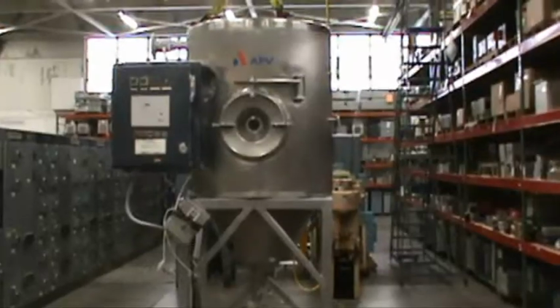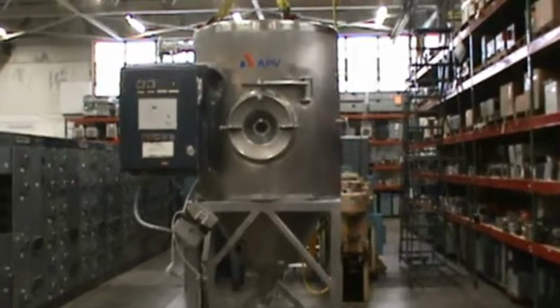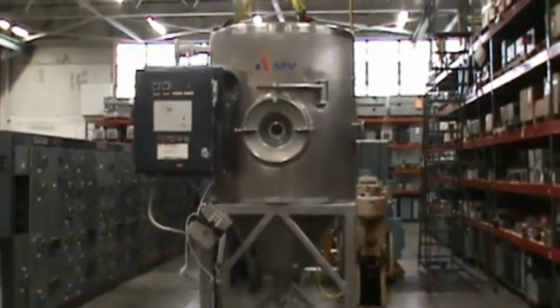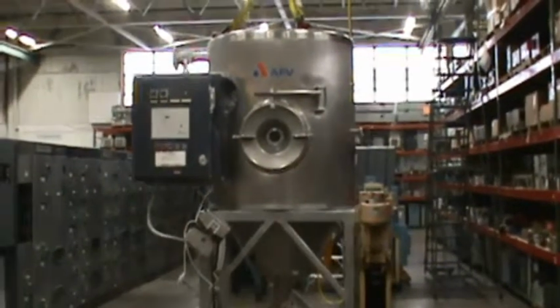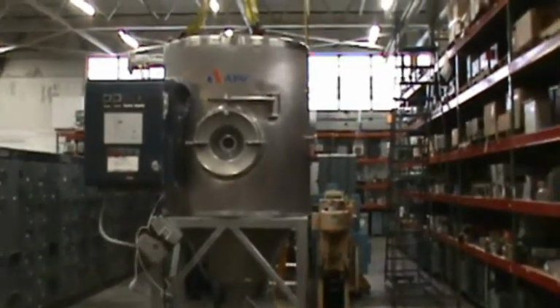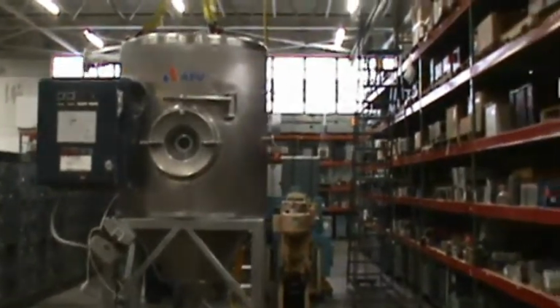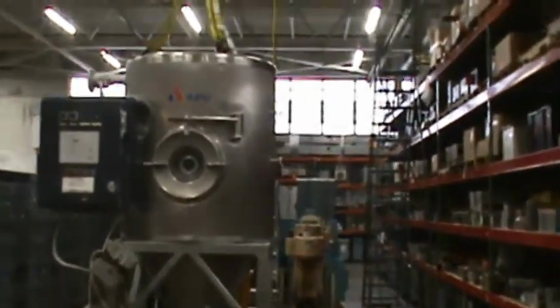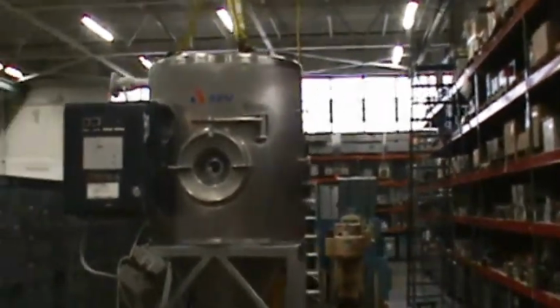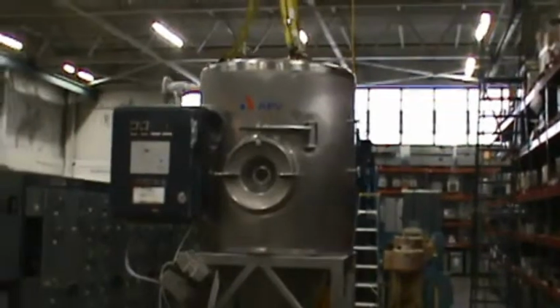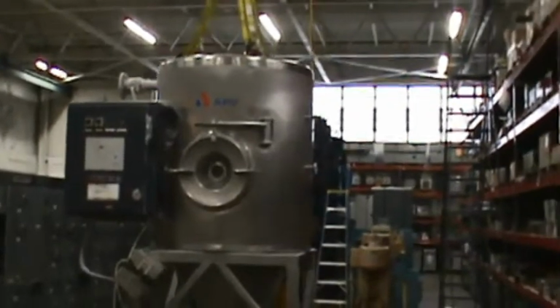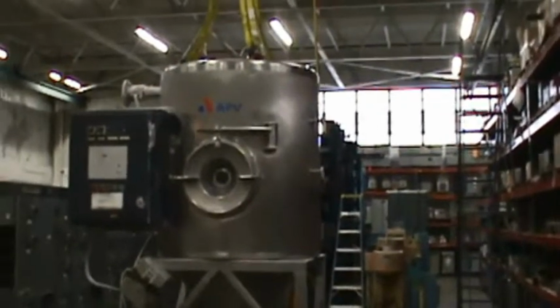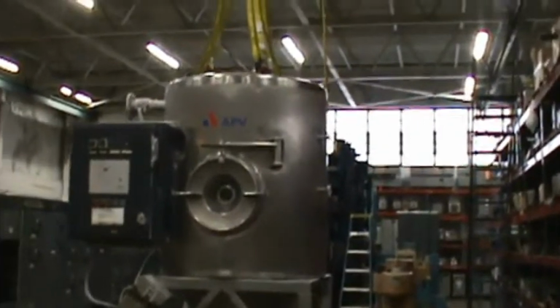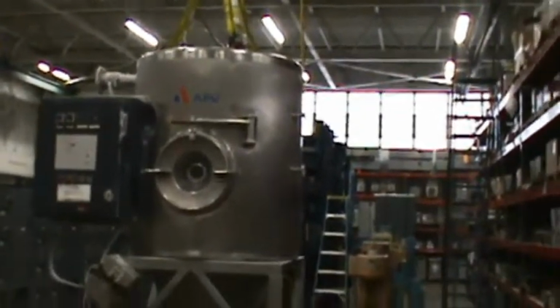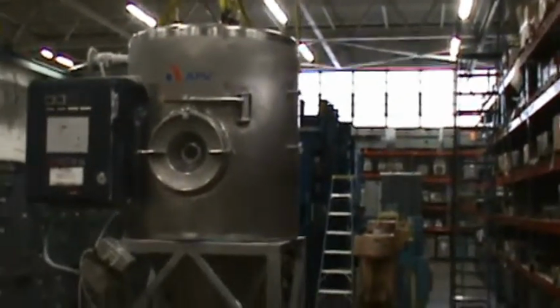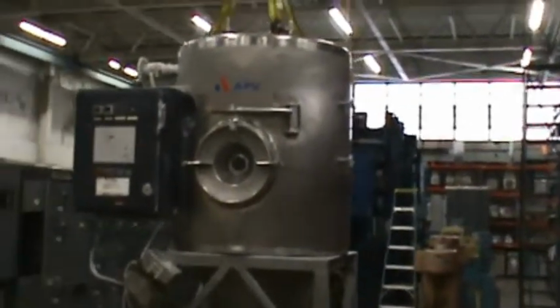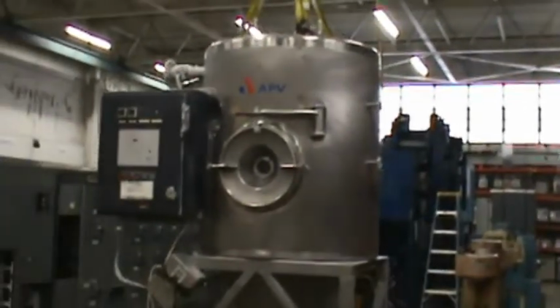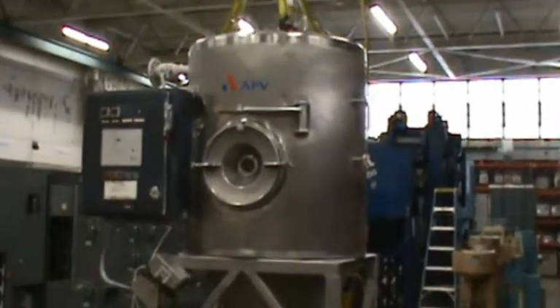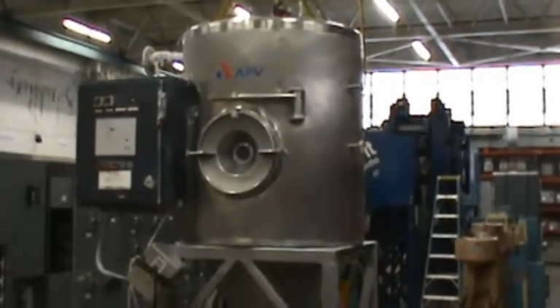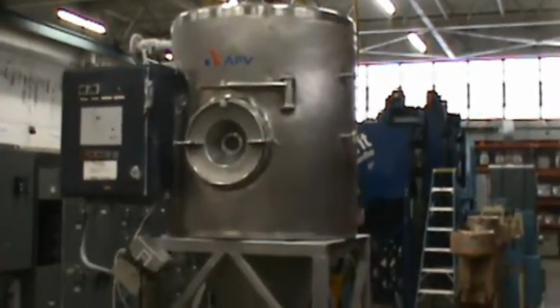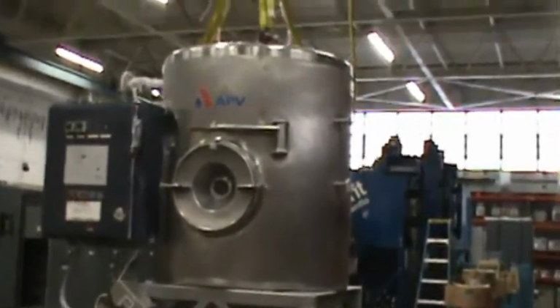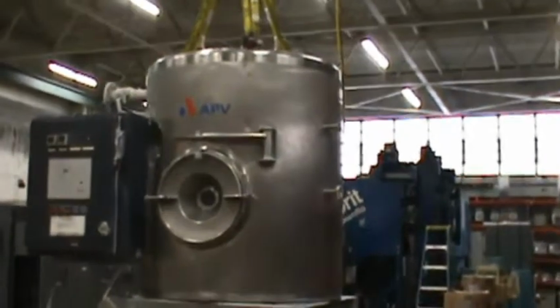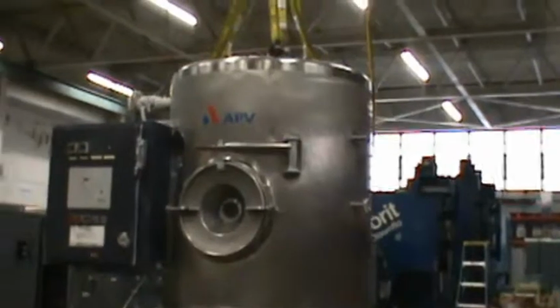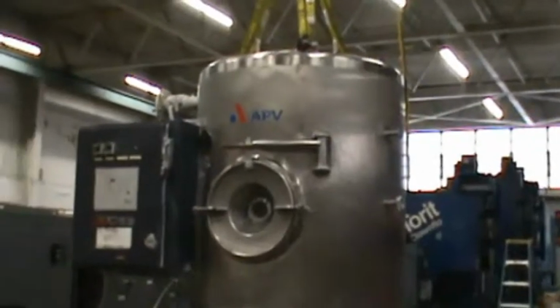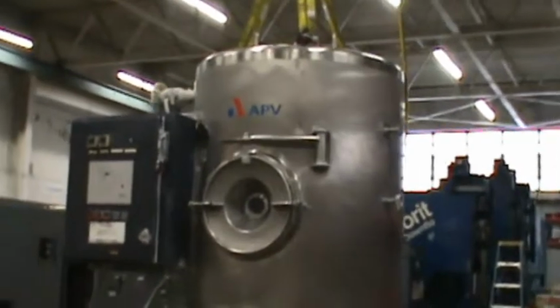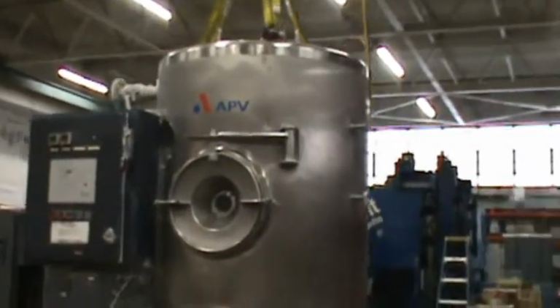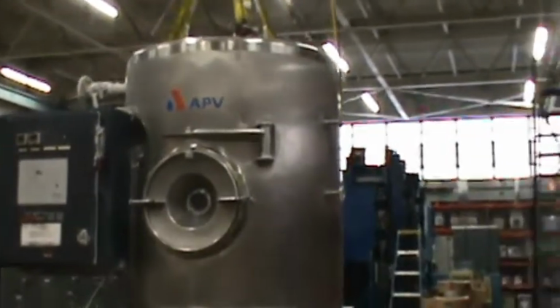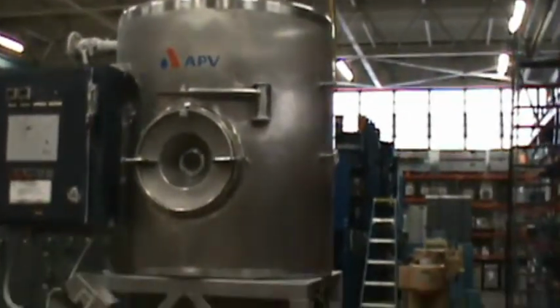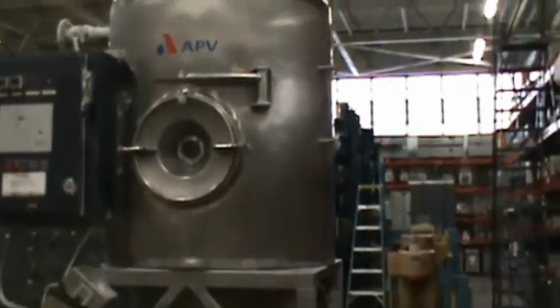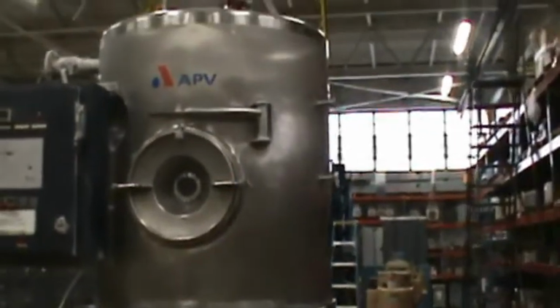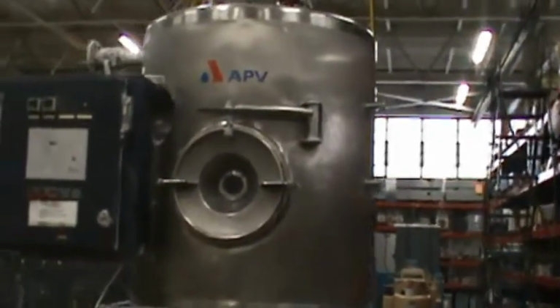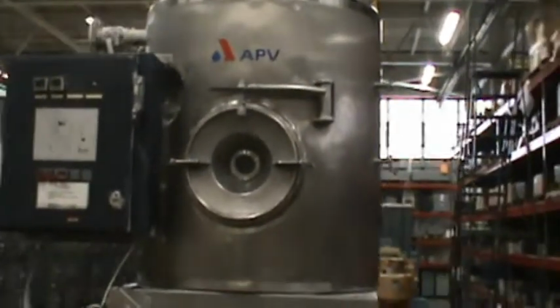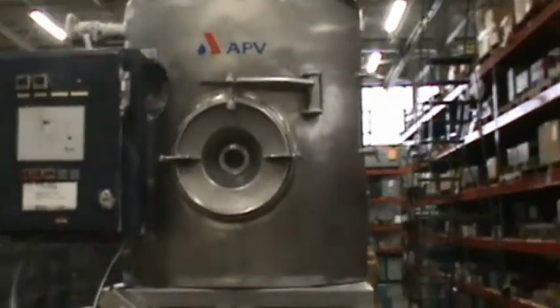Hello, today you are looking at an APV PSD52 spray dryer. This unit has 480 volt AC, 3 phase, 30 amp operation.